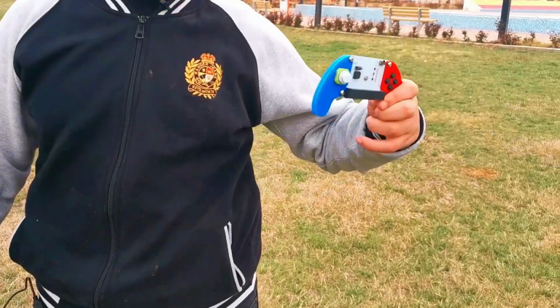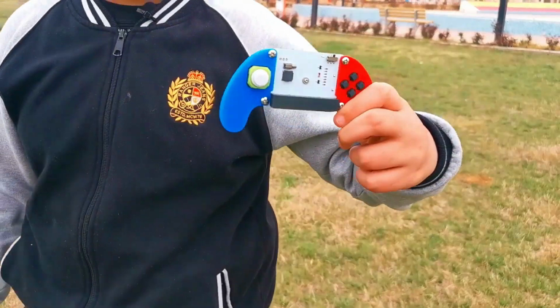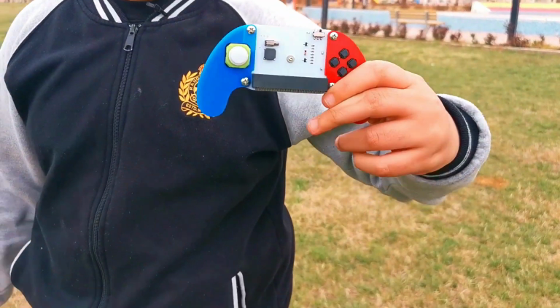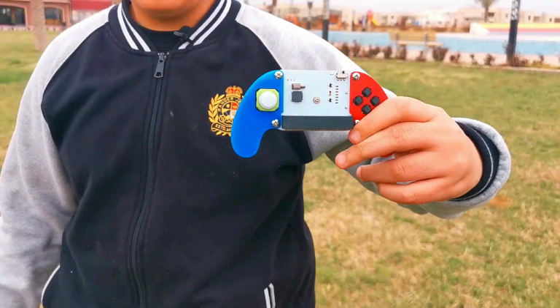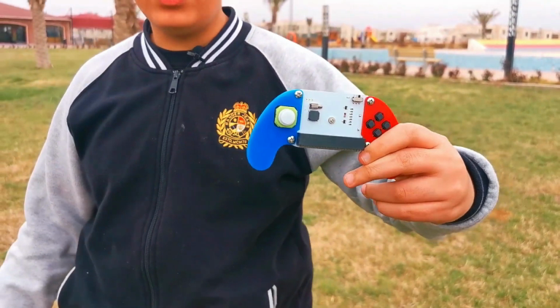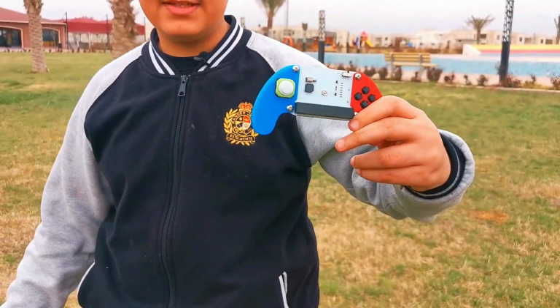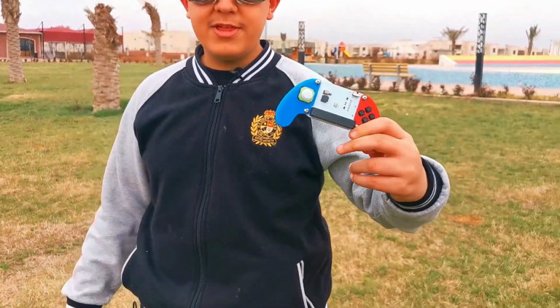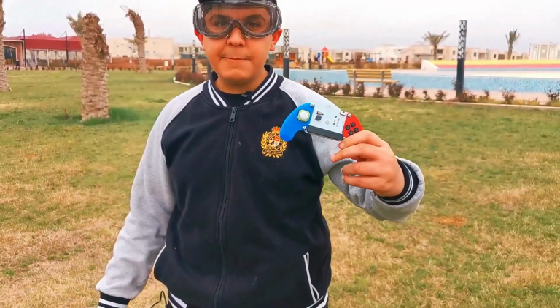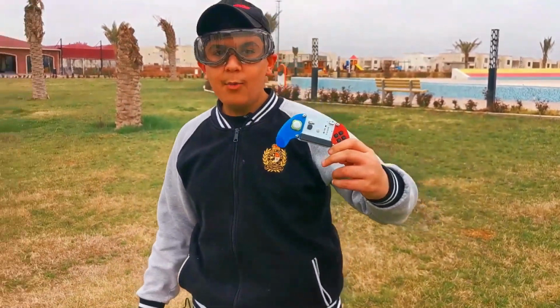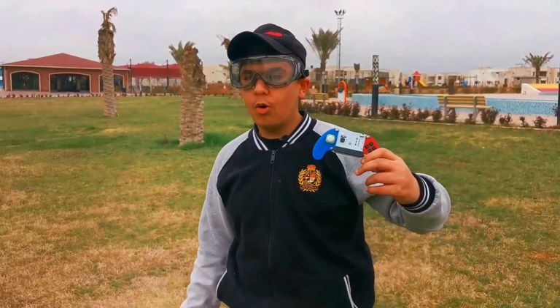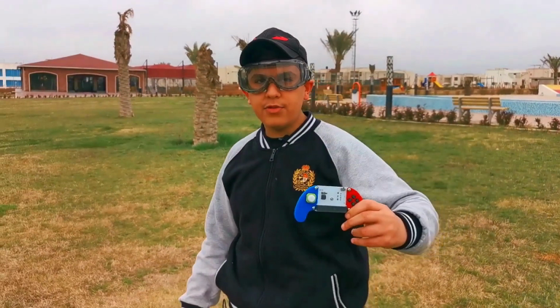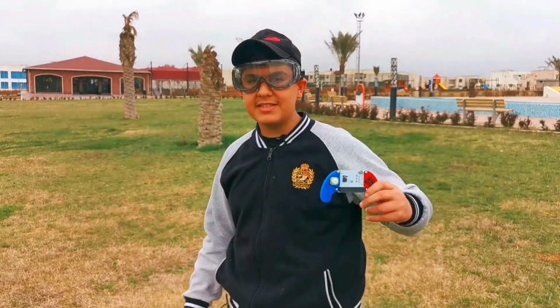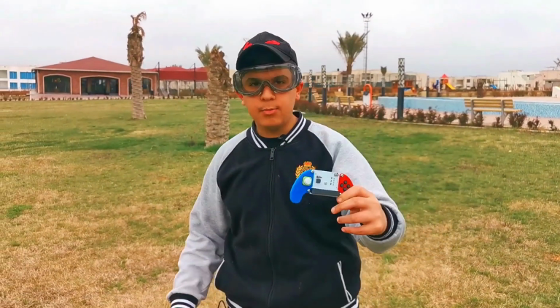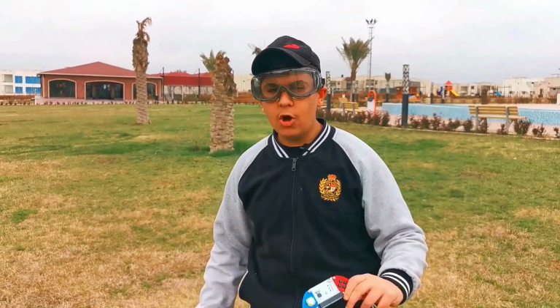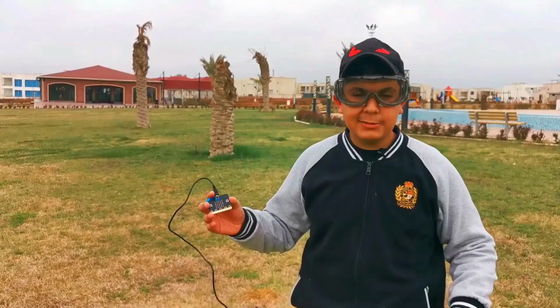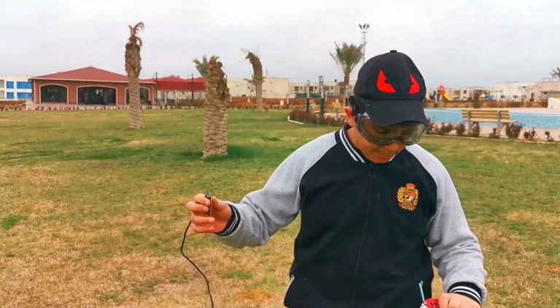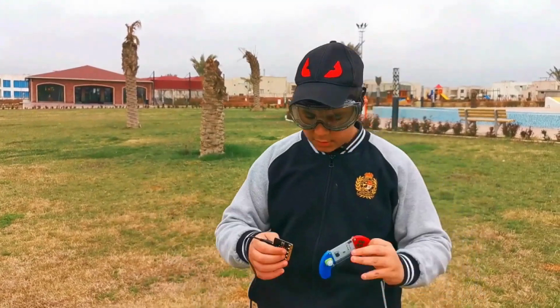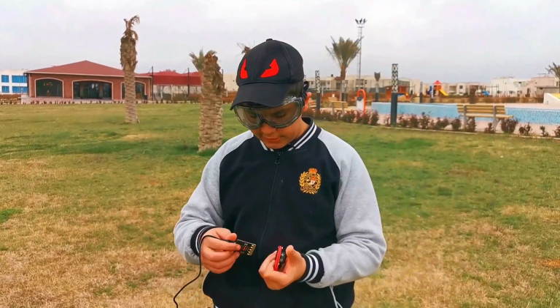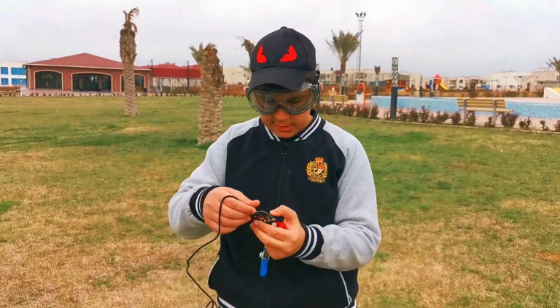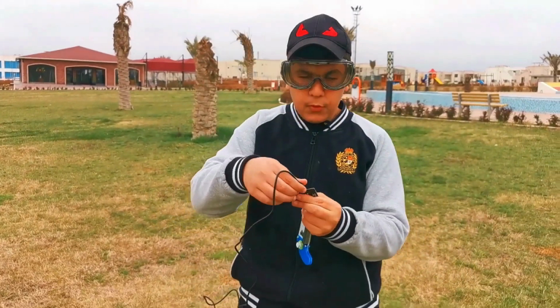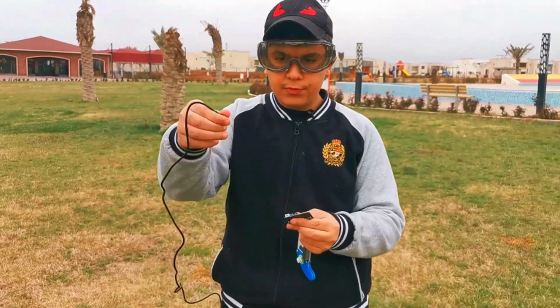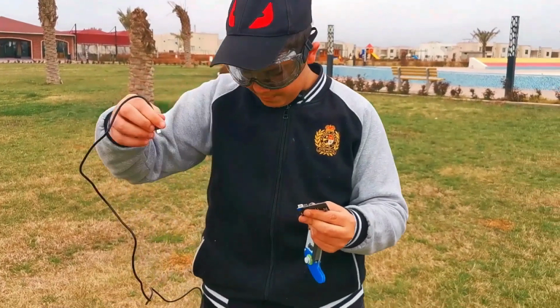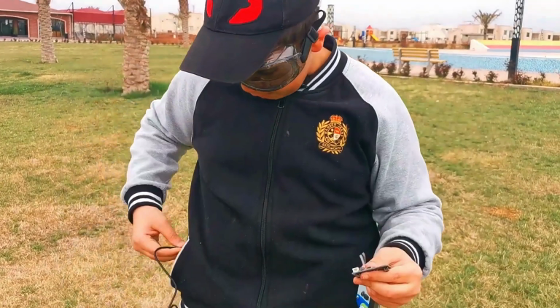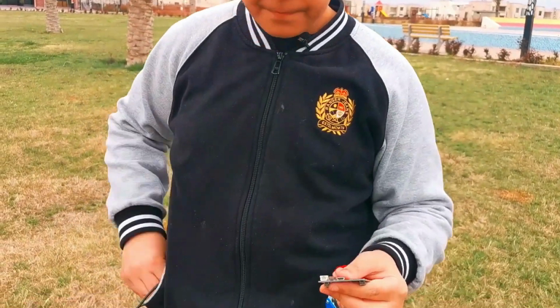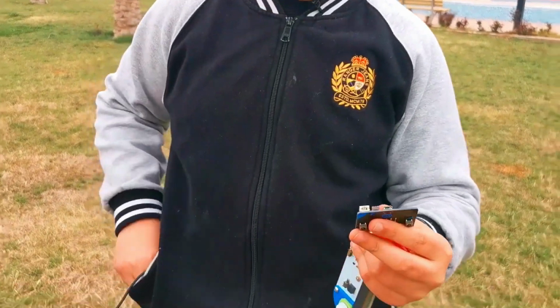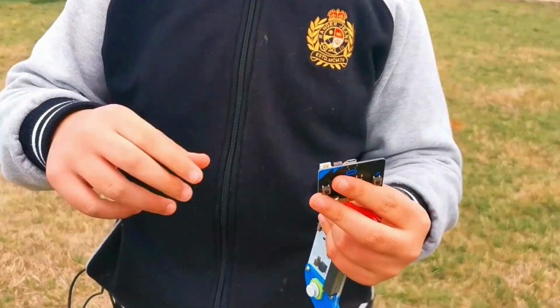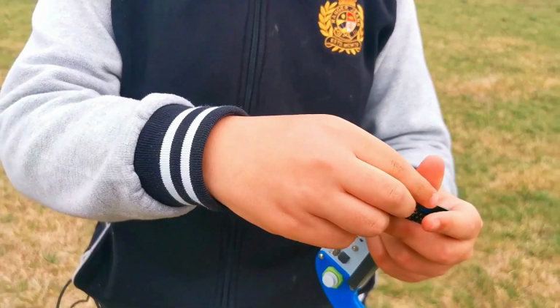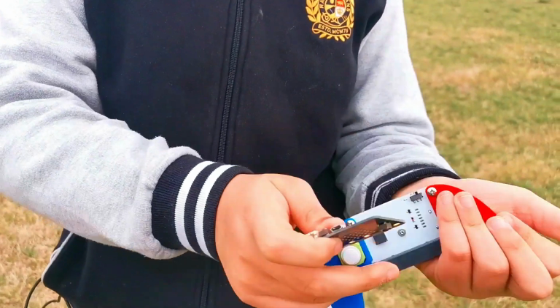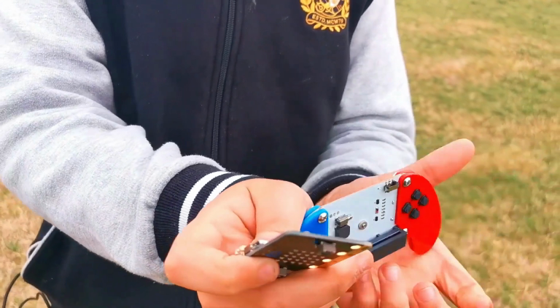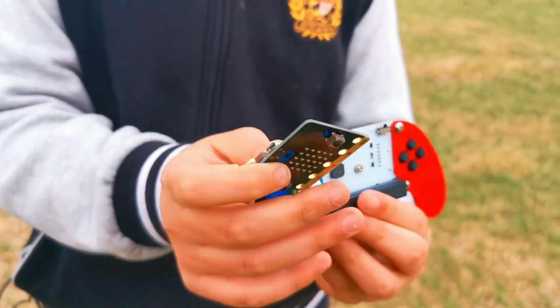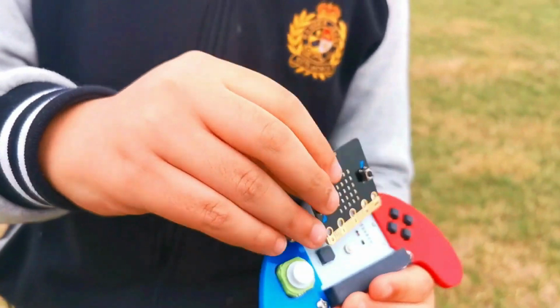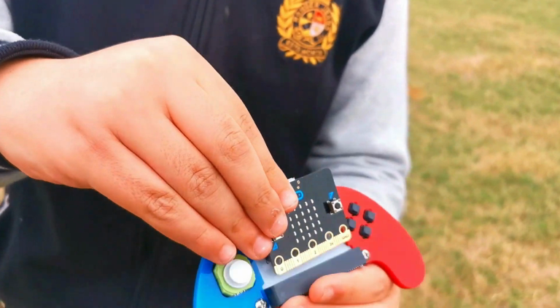I have a secret — this is called the joystick bit. With the joystick bit, we can do all of those things and more. Let's plug in the micro-bit to the joystick bit. First, we remove the USB cable. And now, we just slide this in.